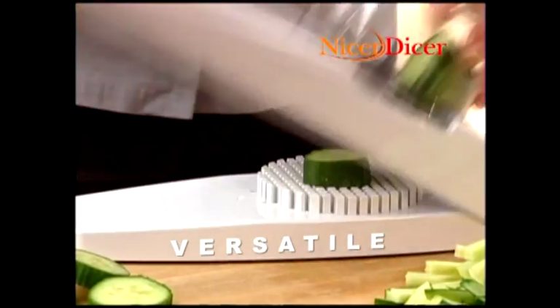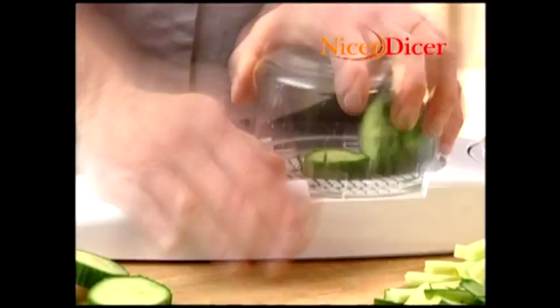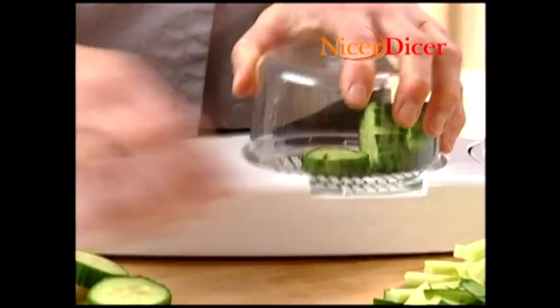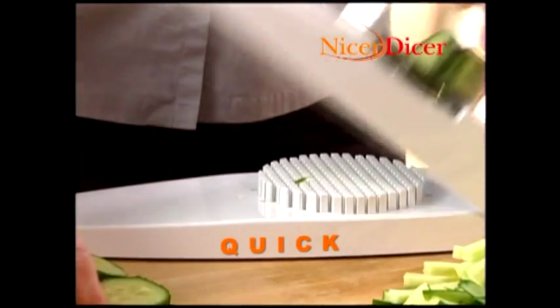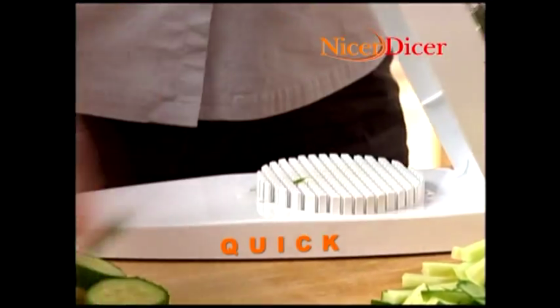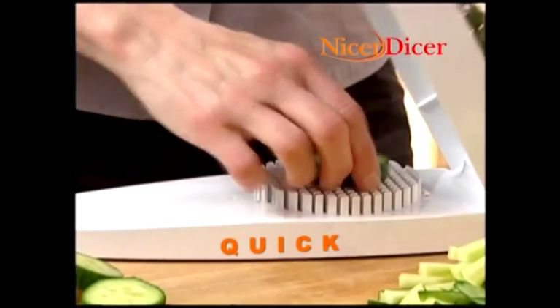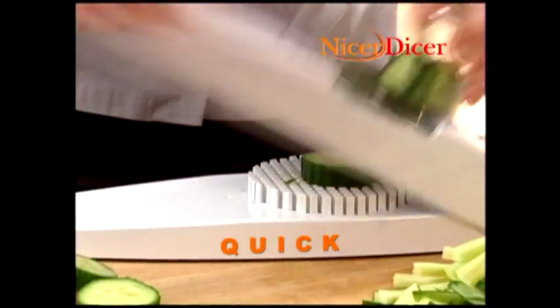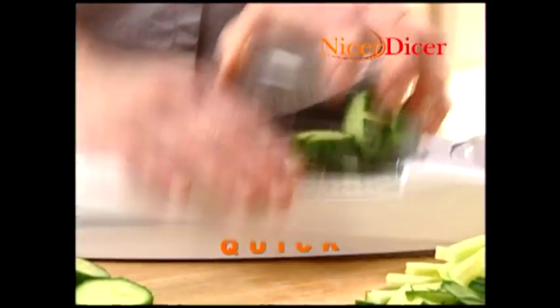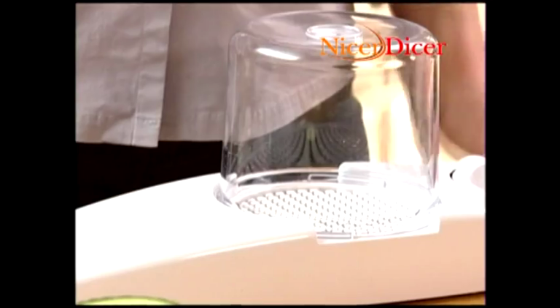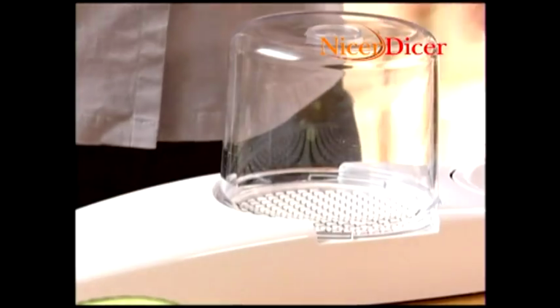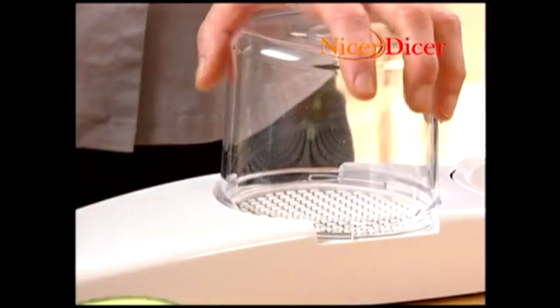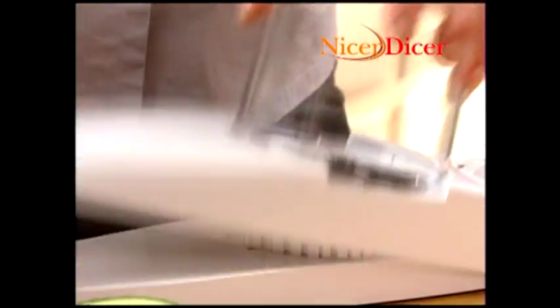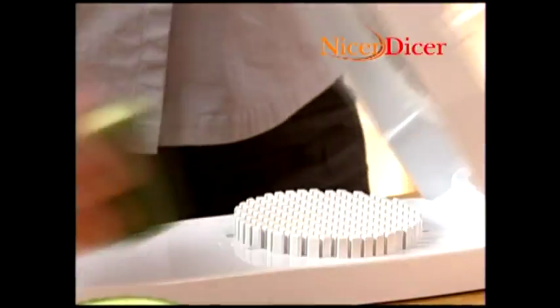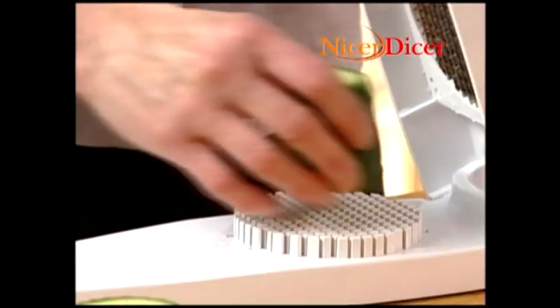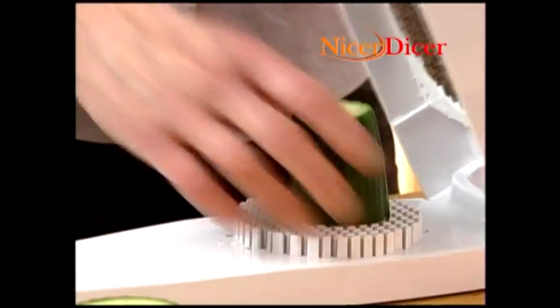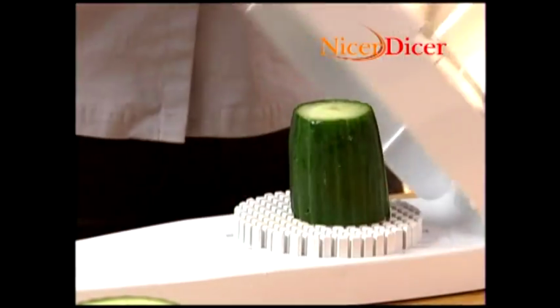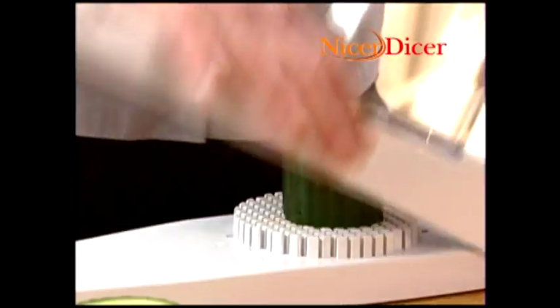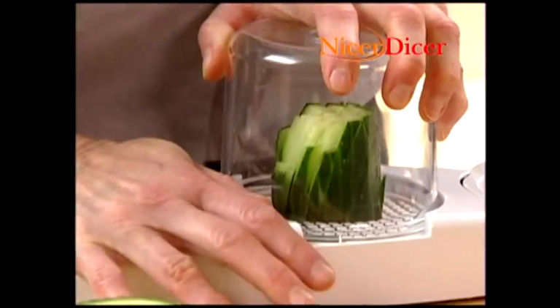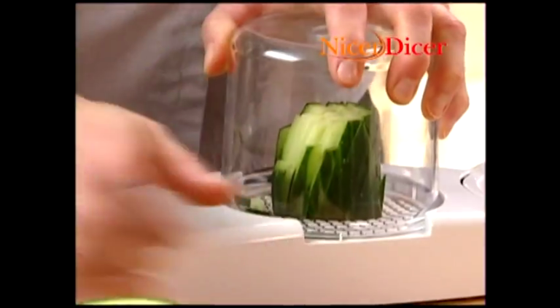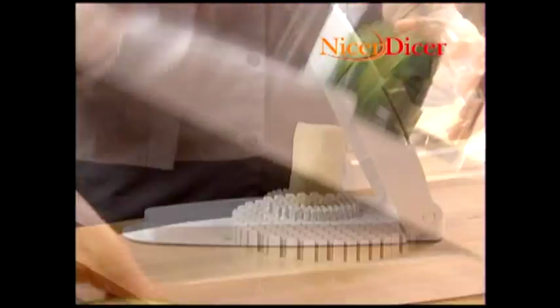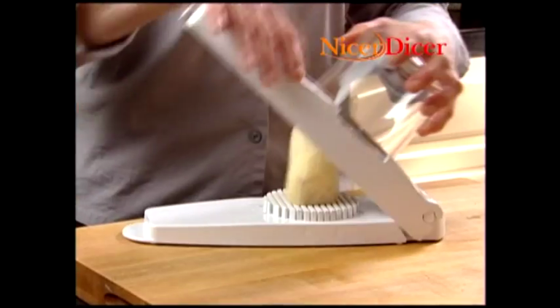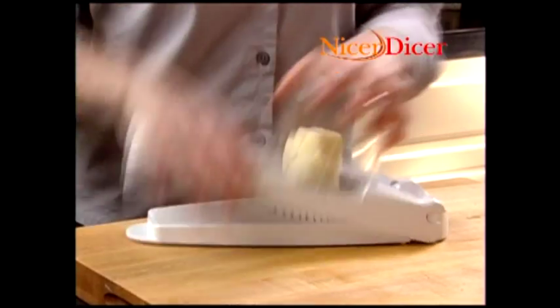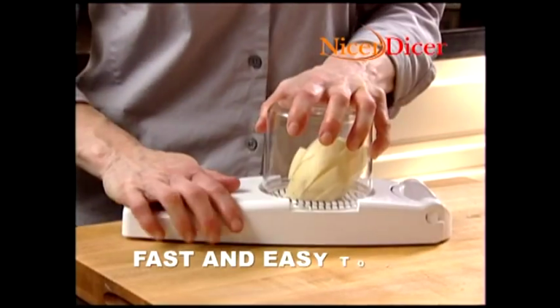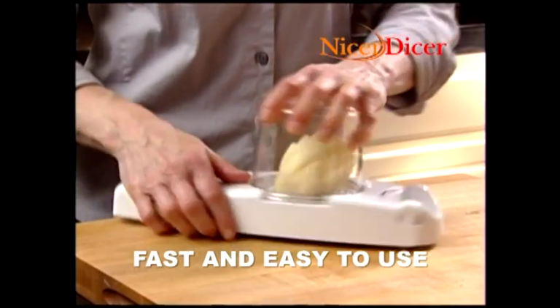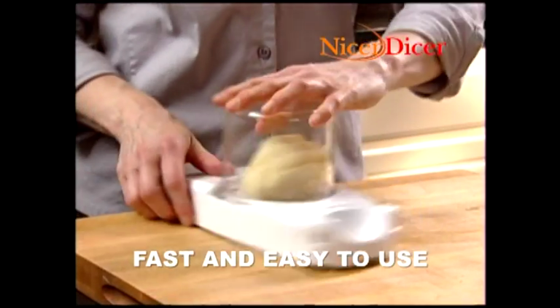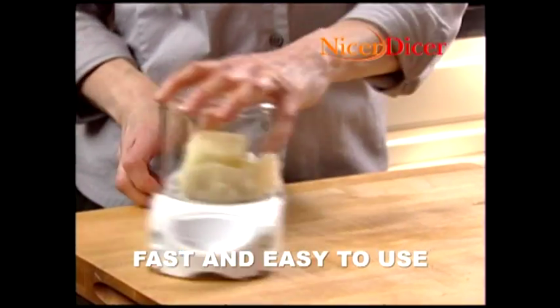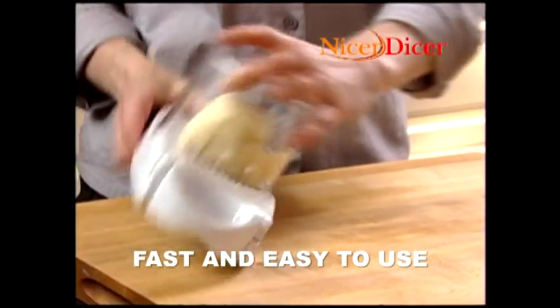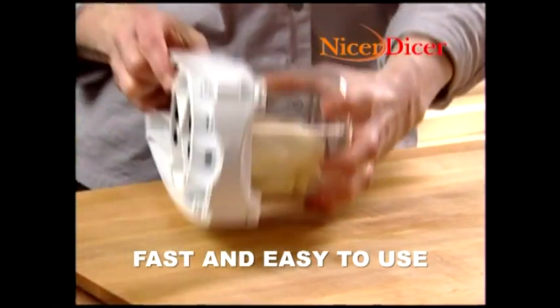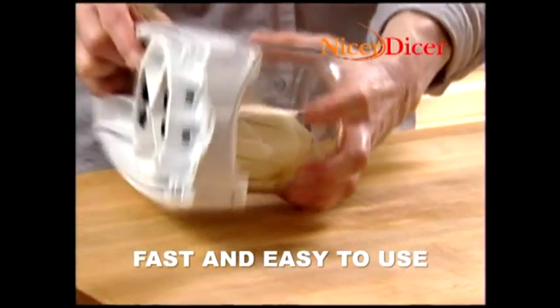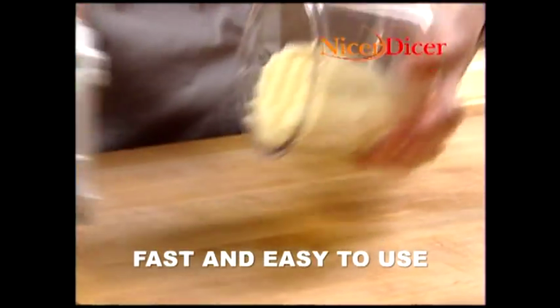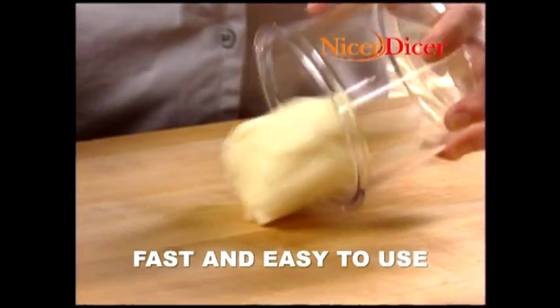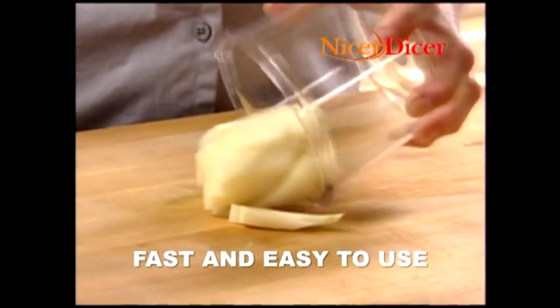It's so versatile. Put the cucumber in like this and it's a dicer. Turn it like this and it makes perfect julienne slices. And look how fast and easy it is to make delicious homemade fries.